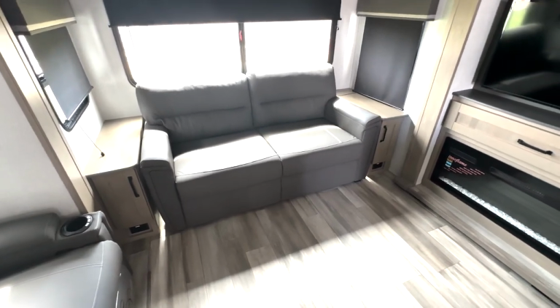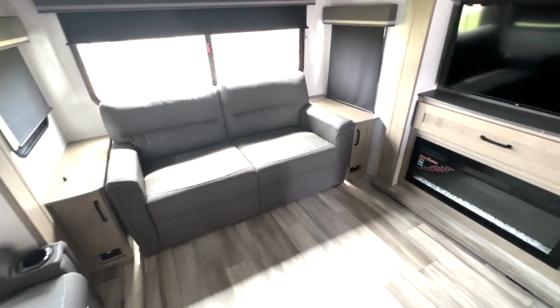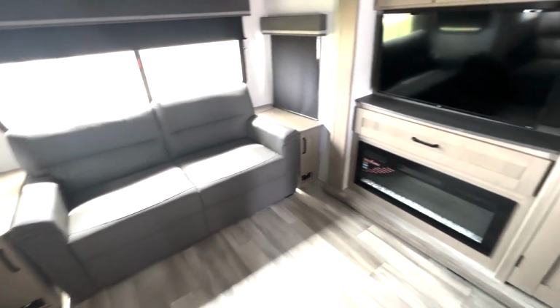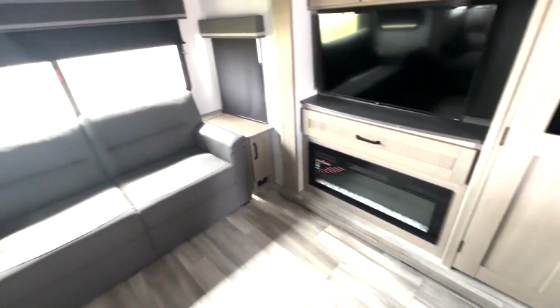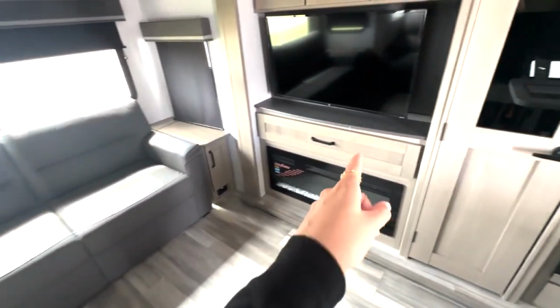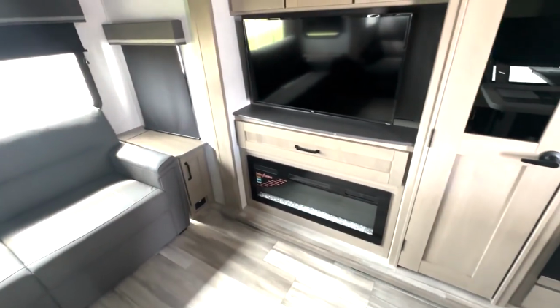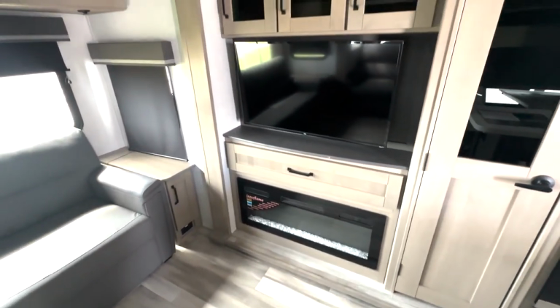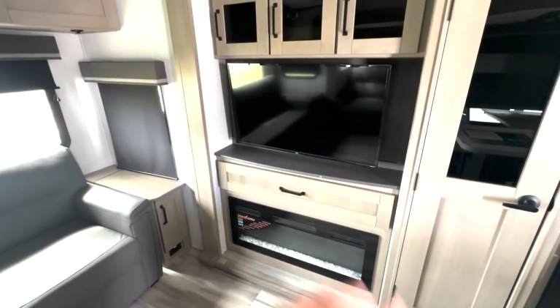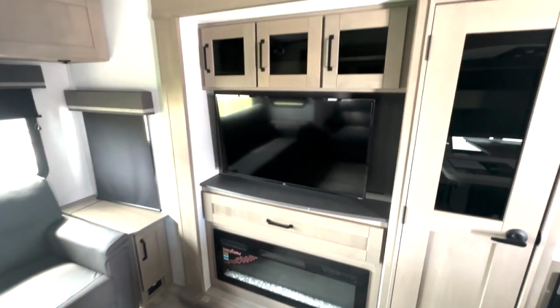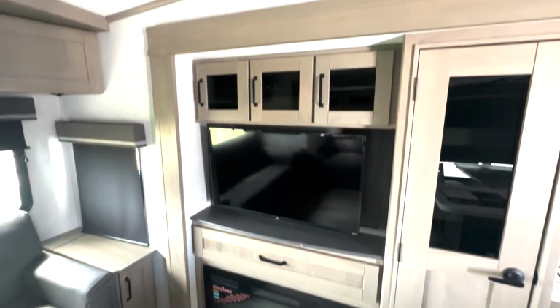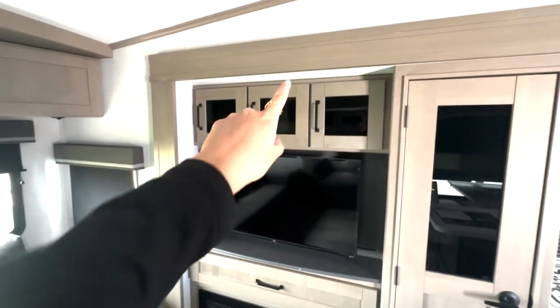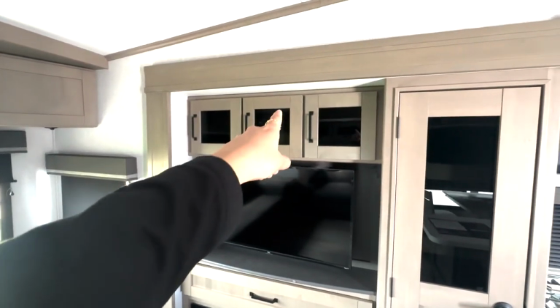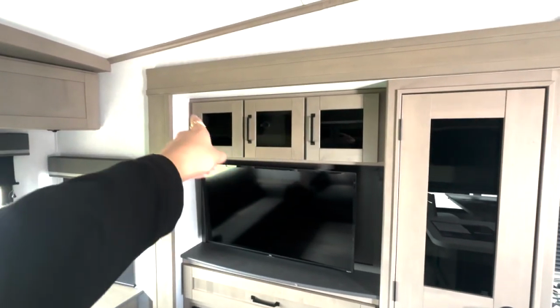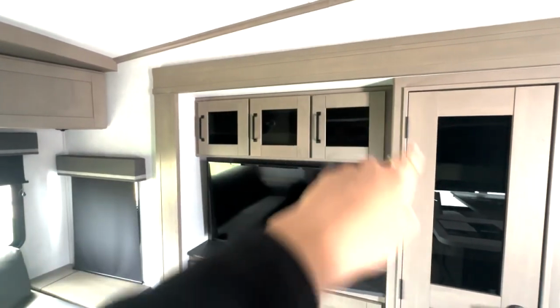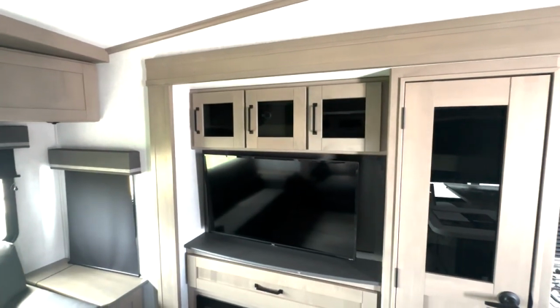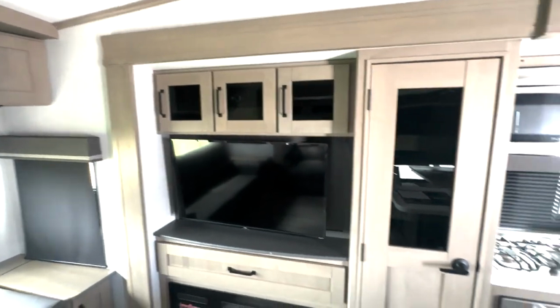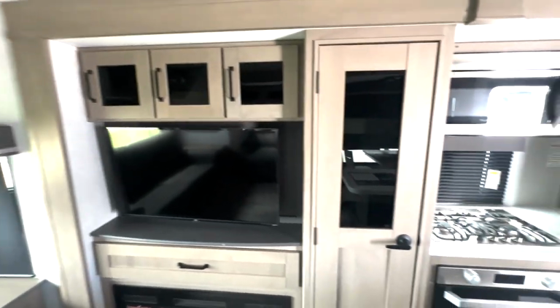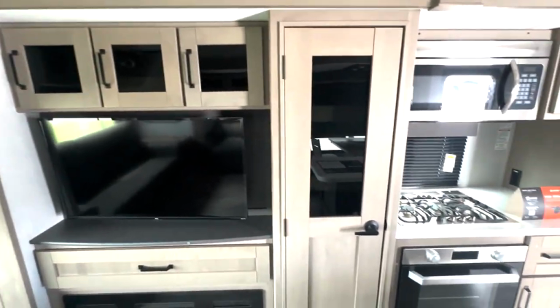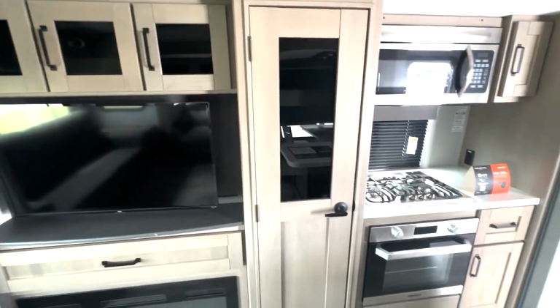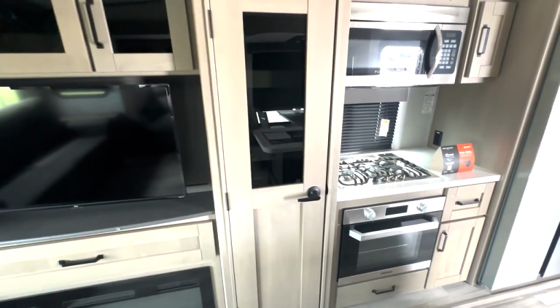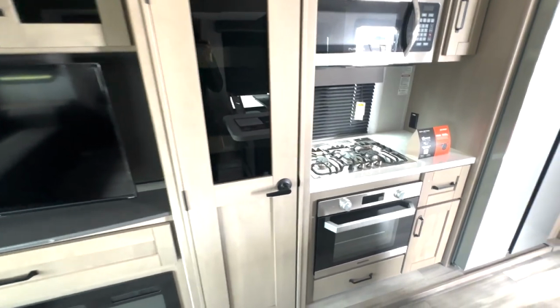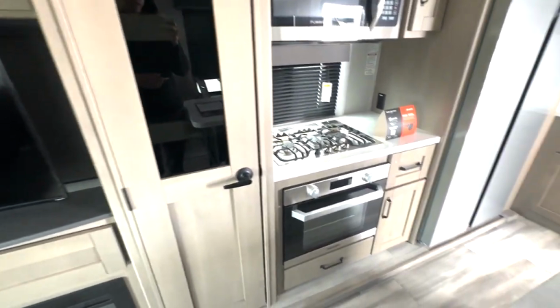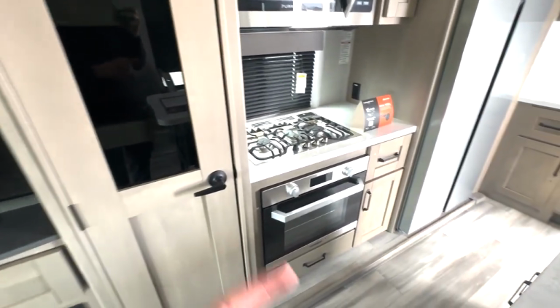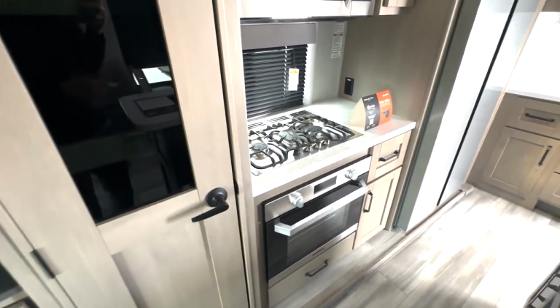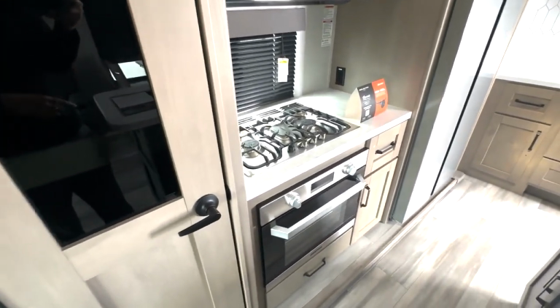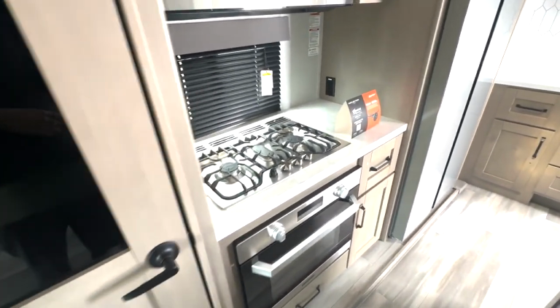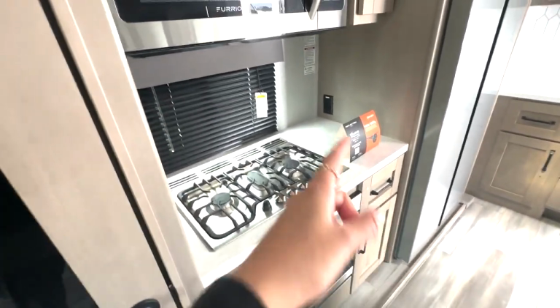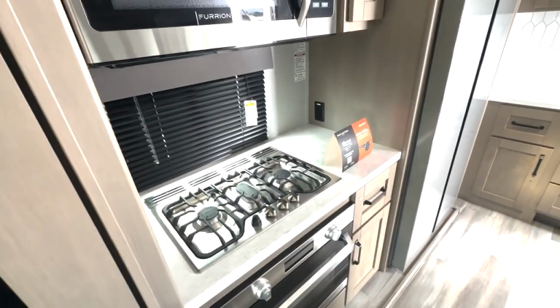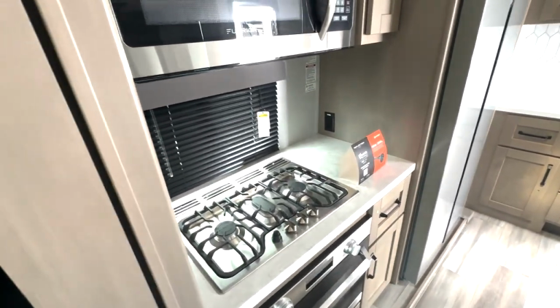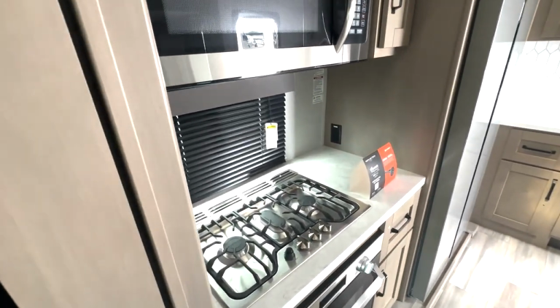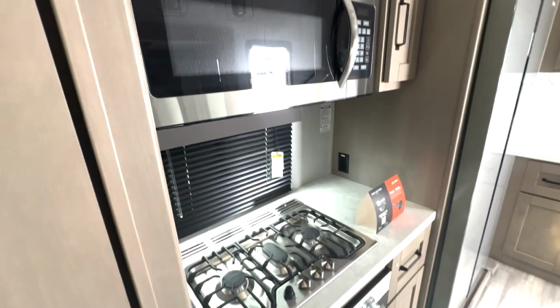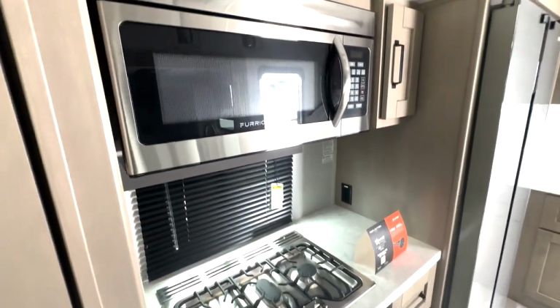Storage is located above your fireplace, with the TV mounted right there. You'll have your radio control with storage on both sides. Pantry space is located right next to your cooking area. You've got the three burner cooktop and oven, plus extra counter space if you need to add in appliances.